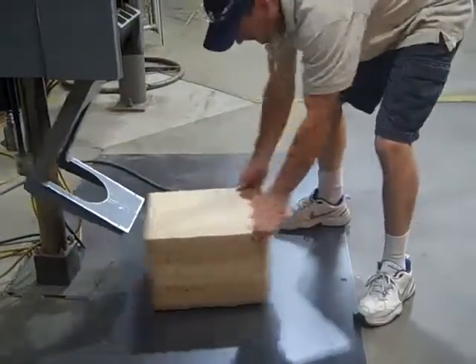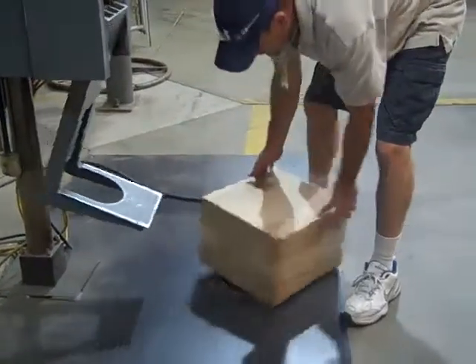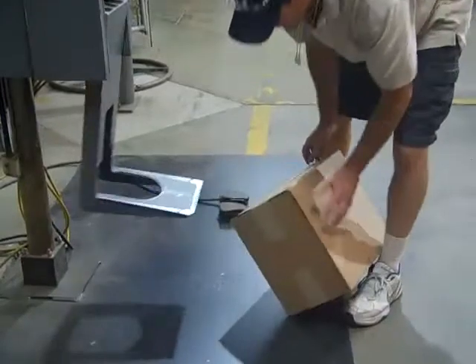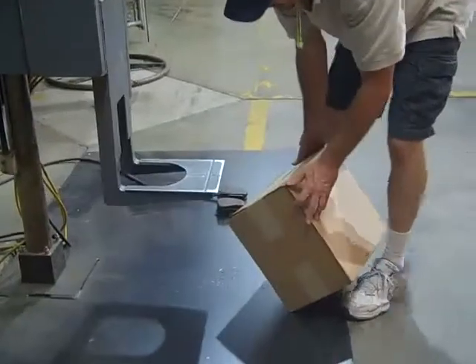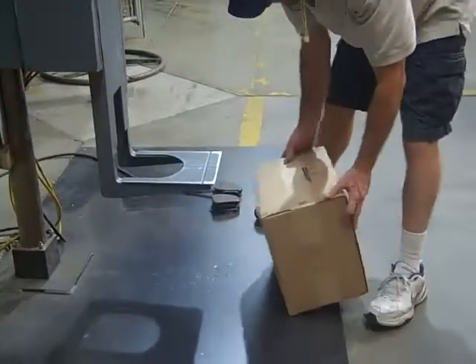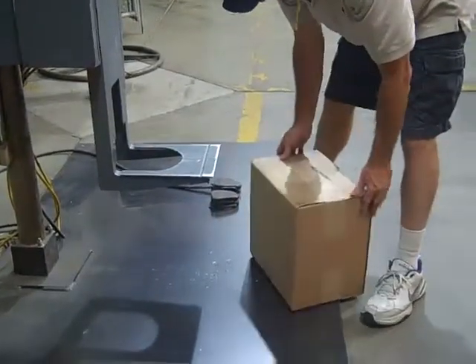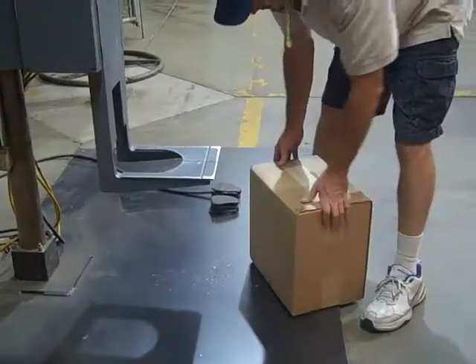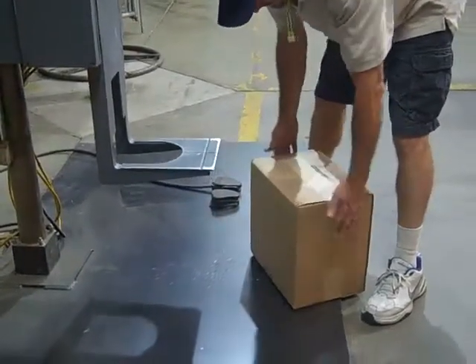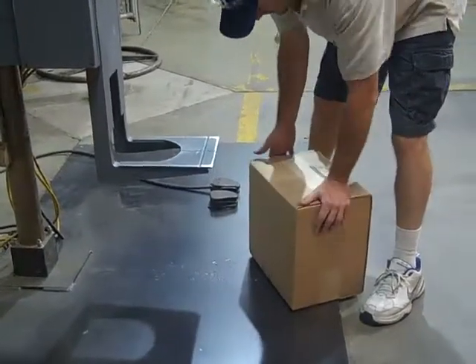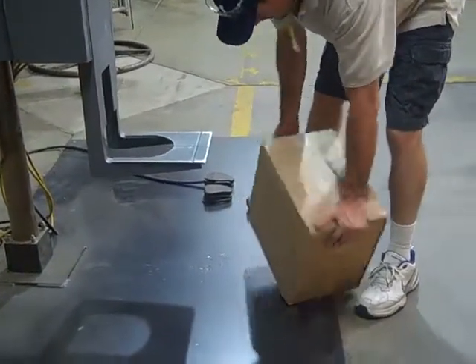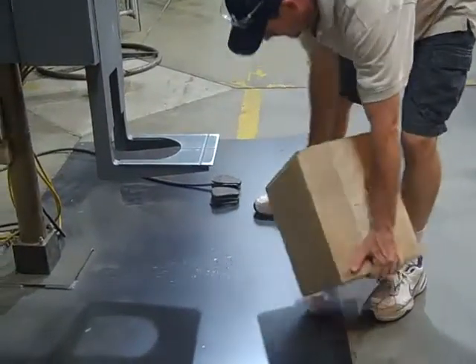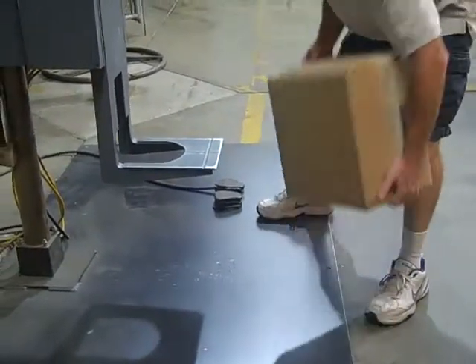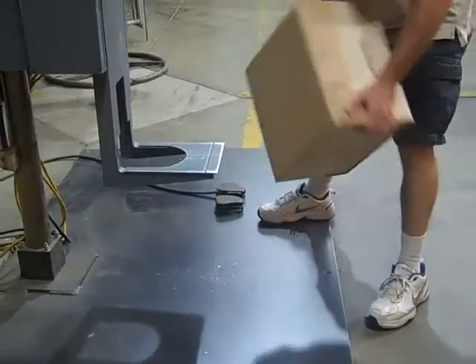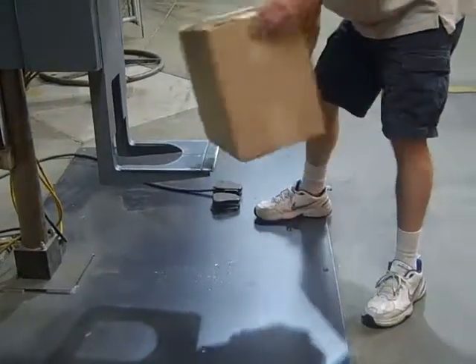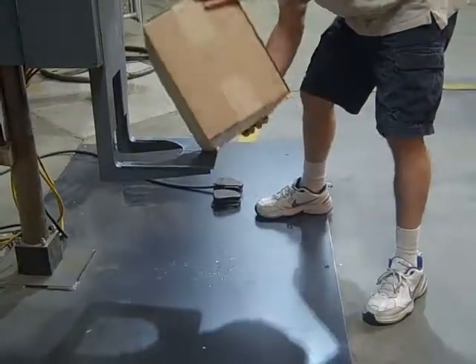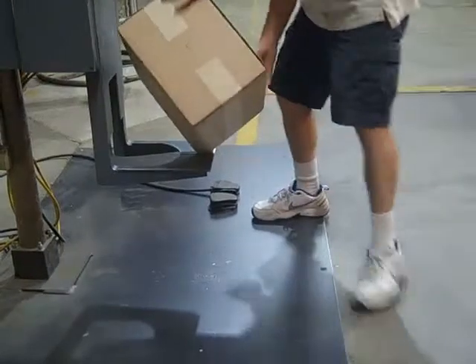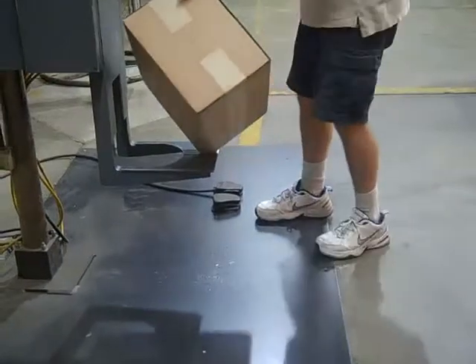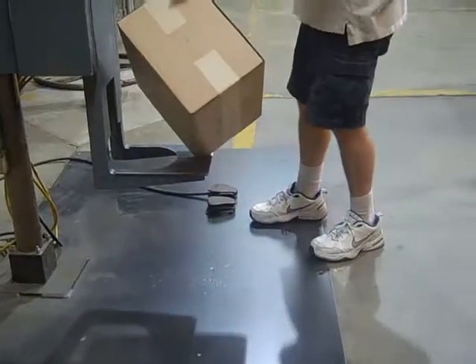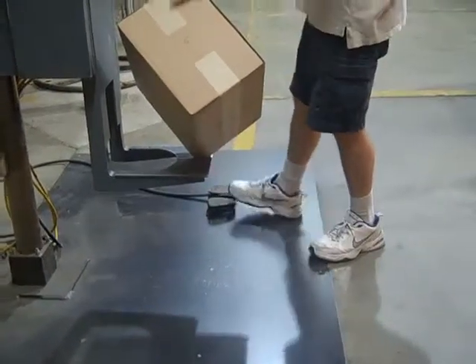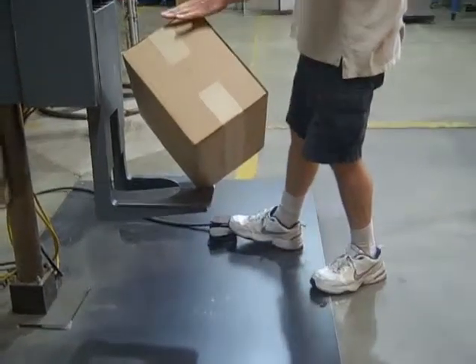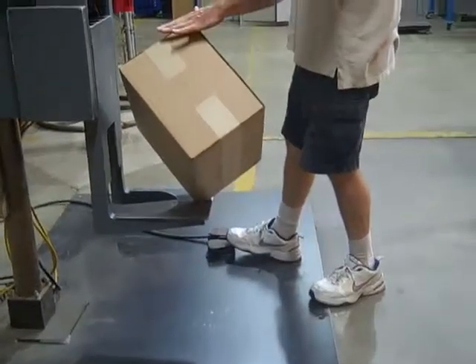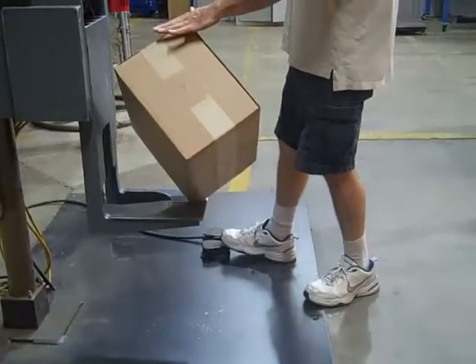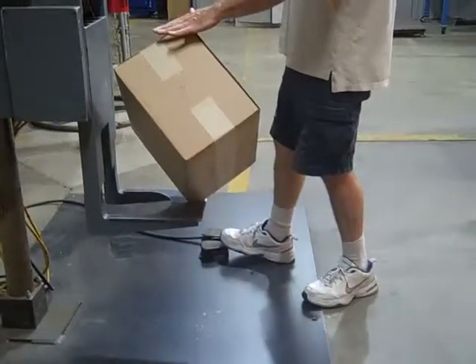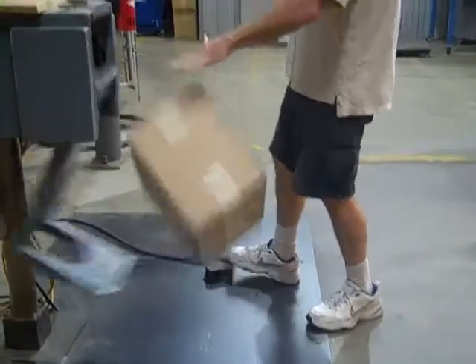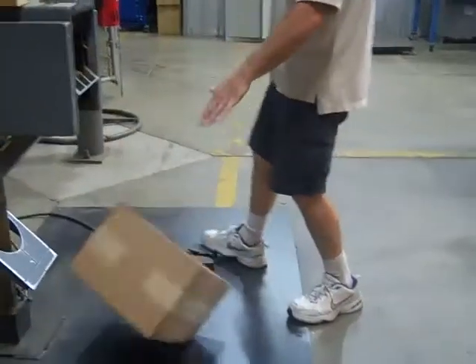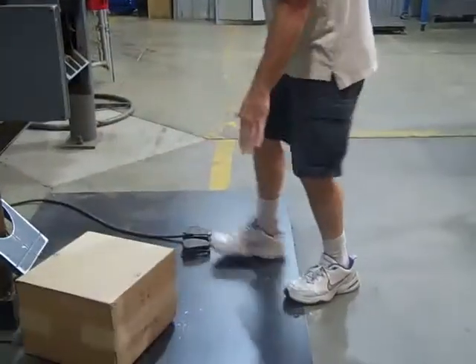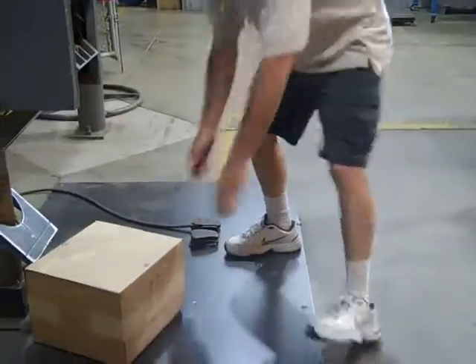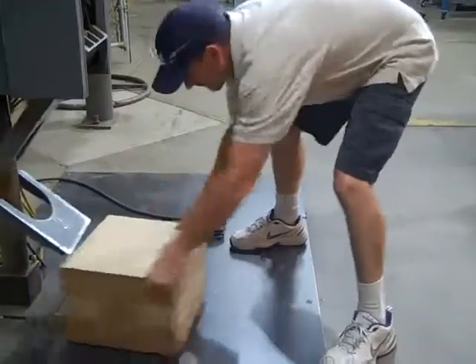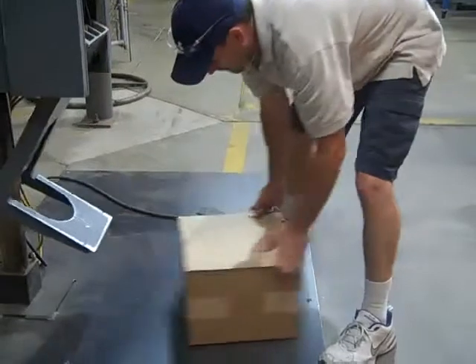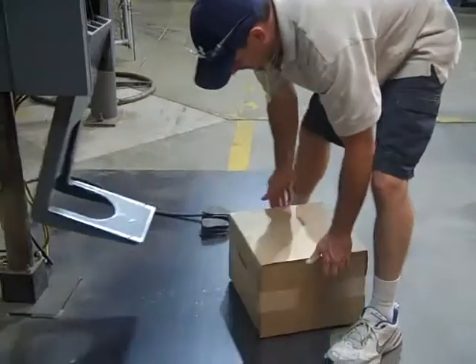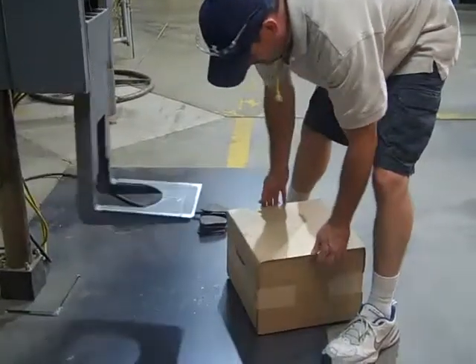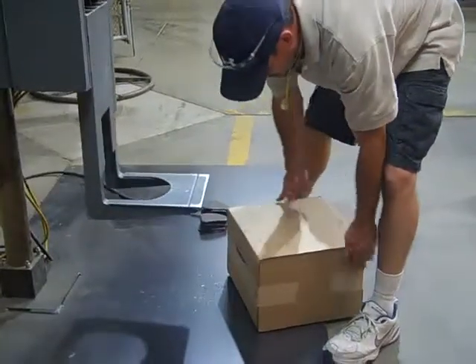Fourth is corner three, four, and six. Fifth is corner two, three, and five.